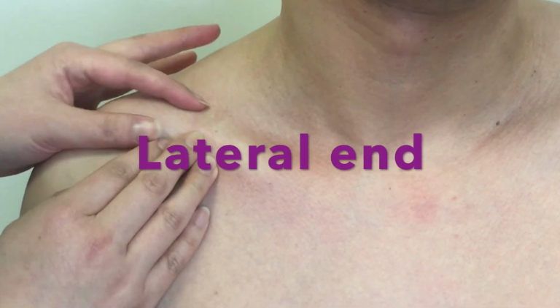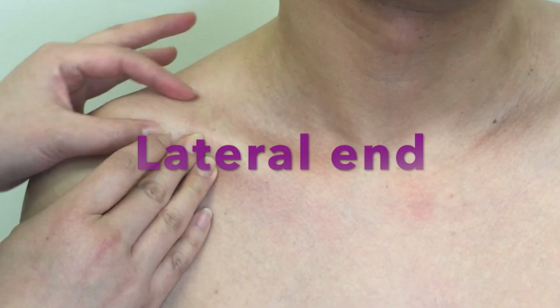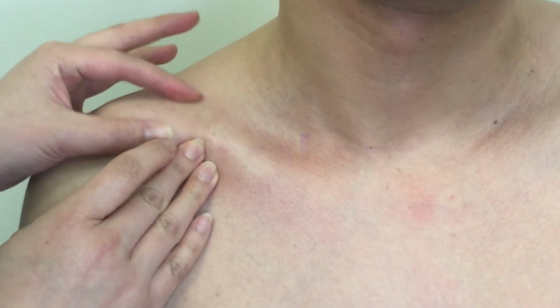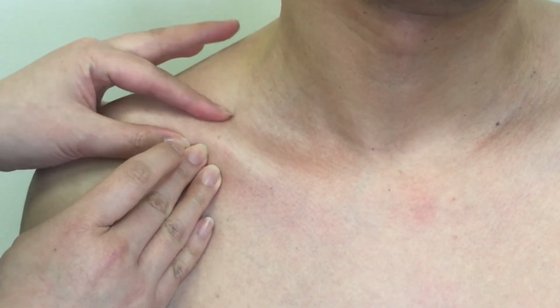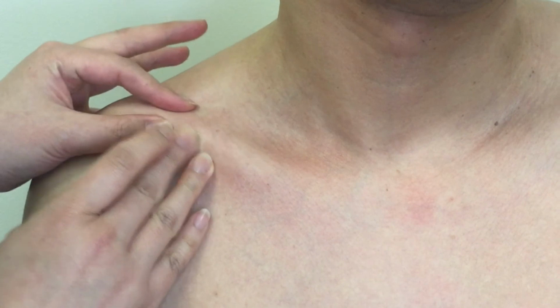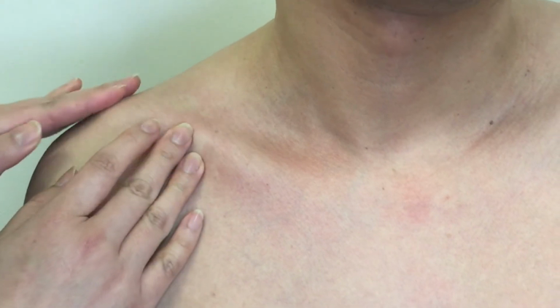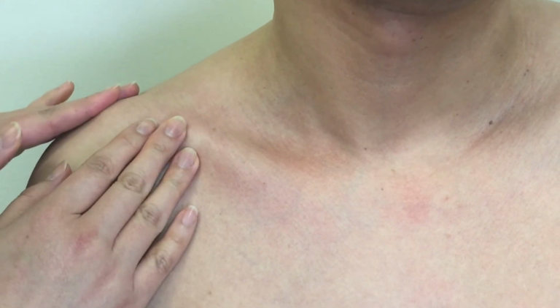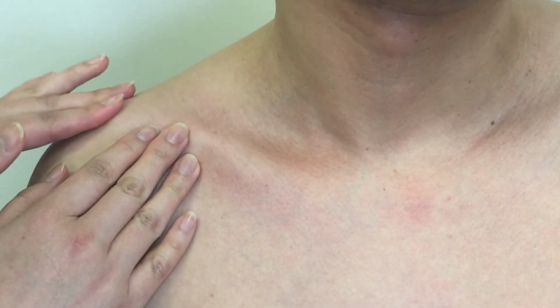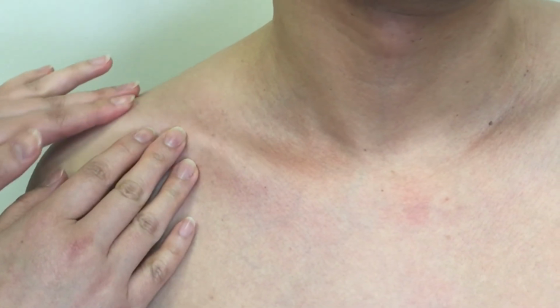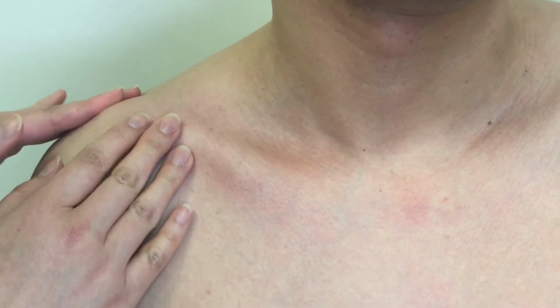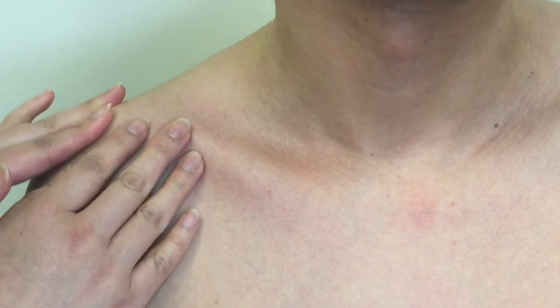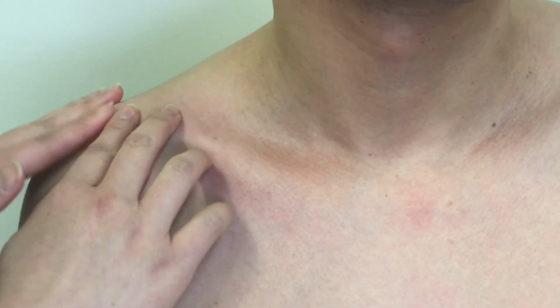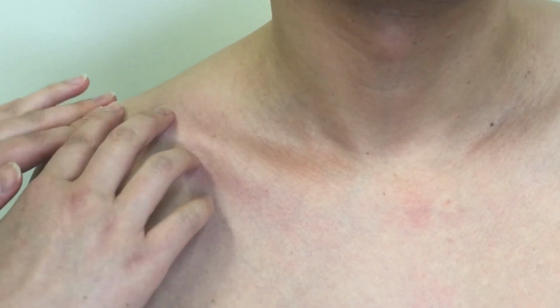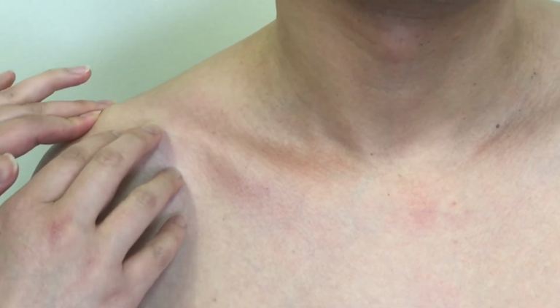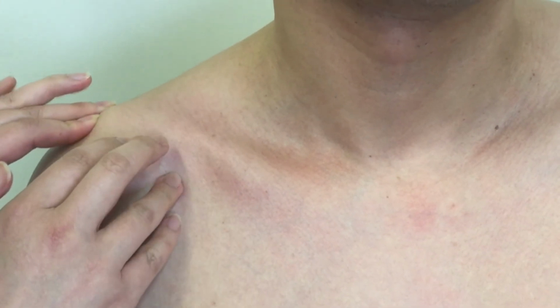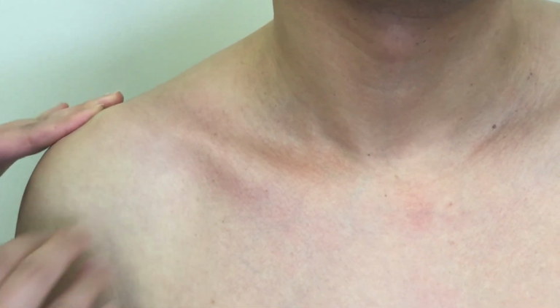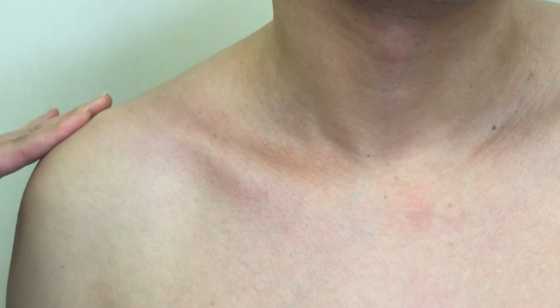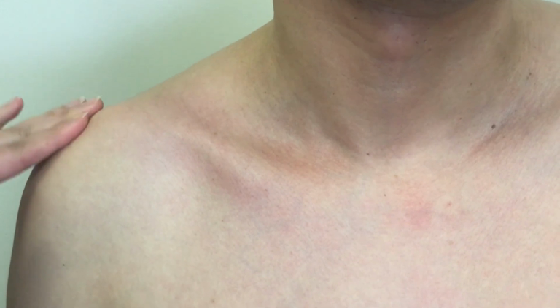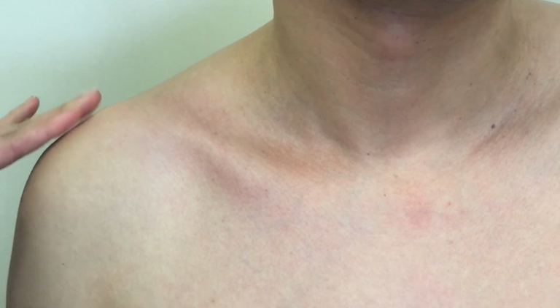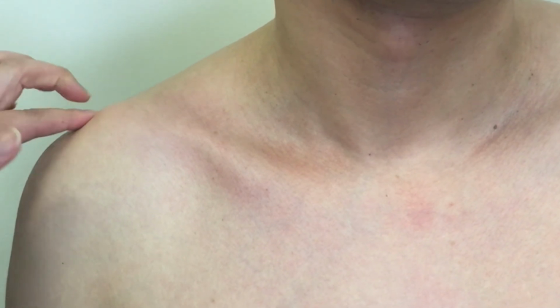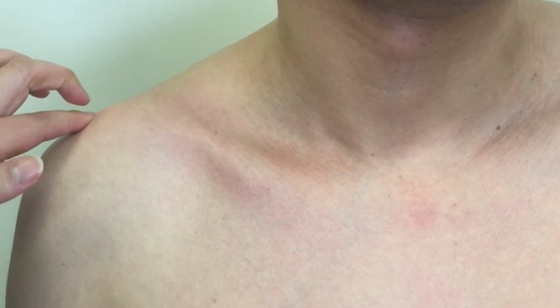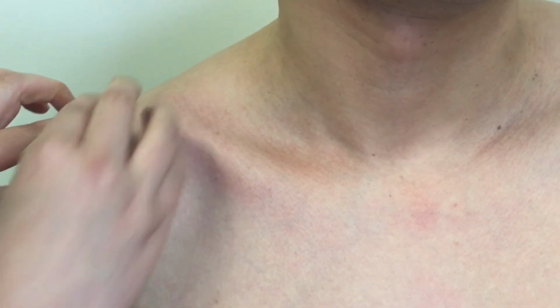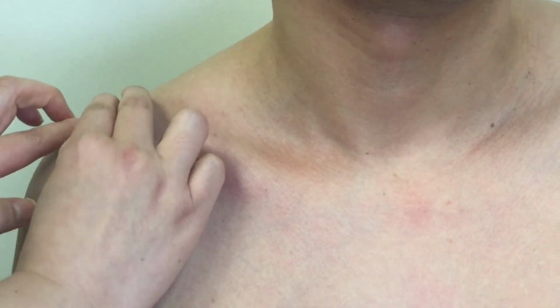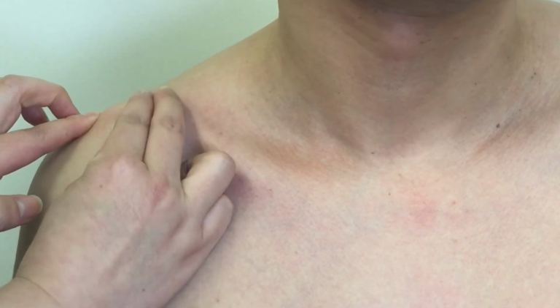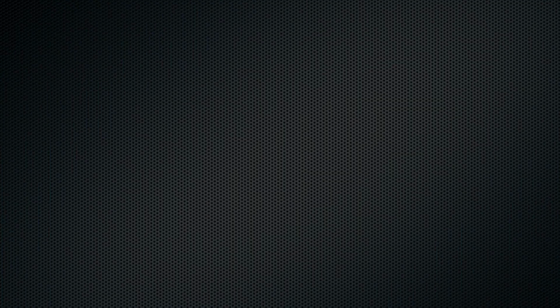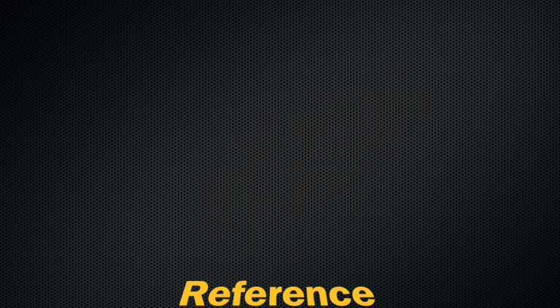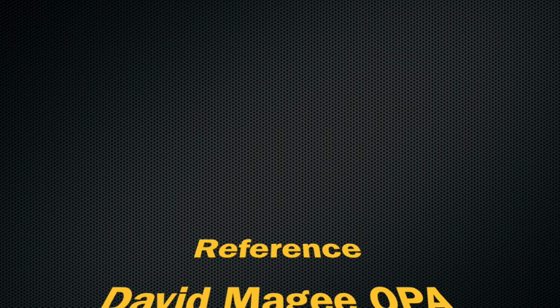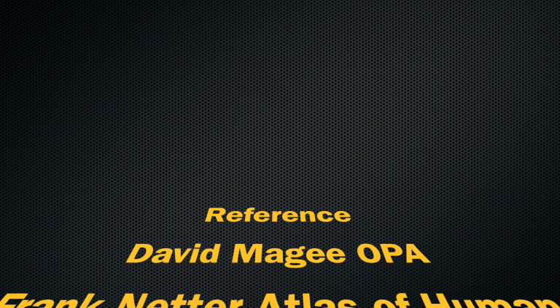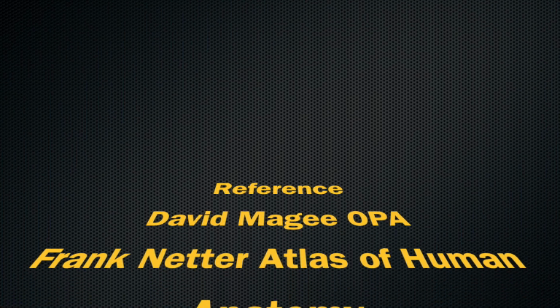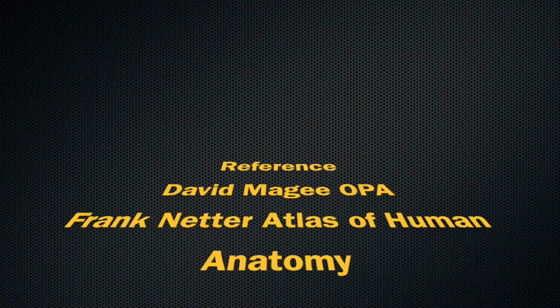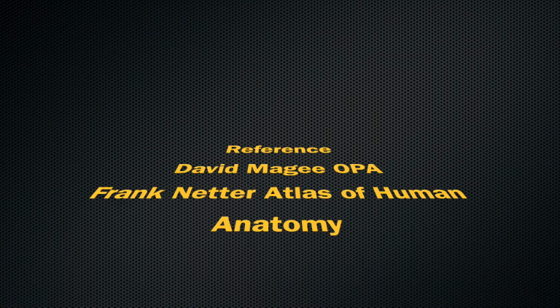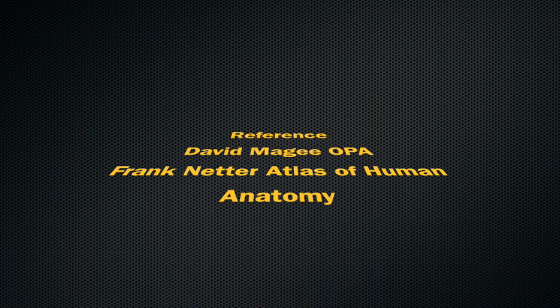Try to feel the acromioclavicular joint. If you pass the joint line, you are now on the acromion of the scapula. This concludes the palpation of the bony landmarks on the manubrium of the sternum and clavicle. Thank you for watching.